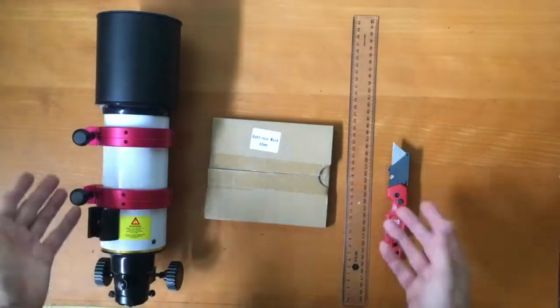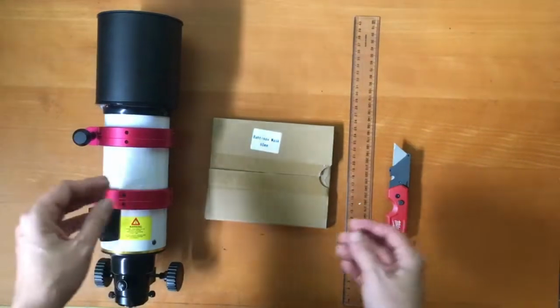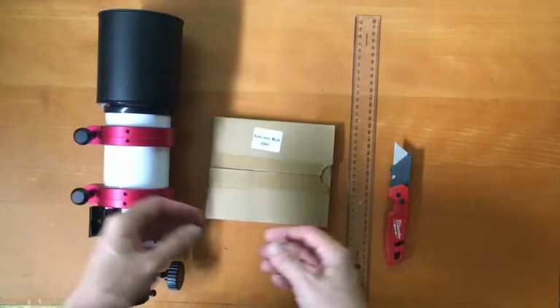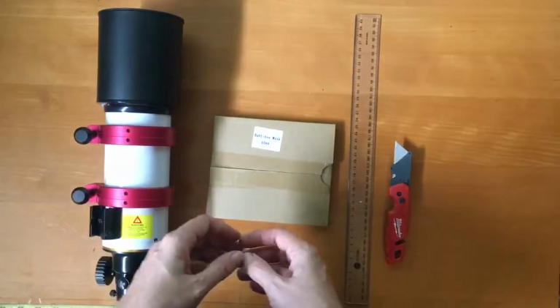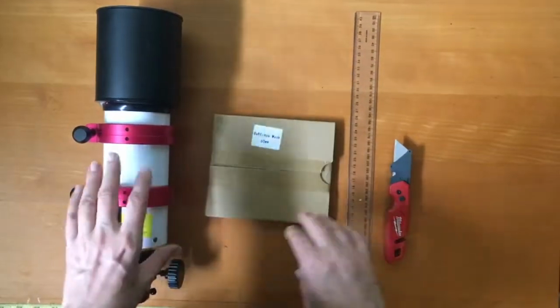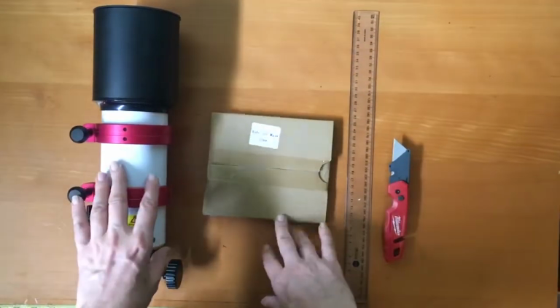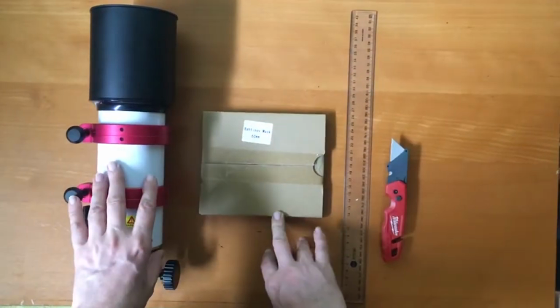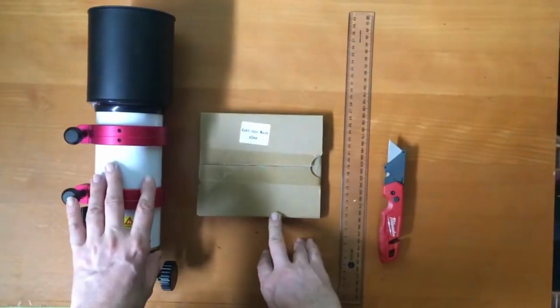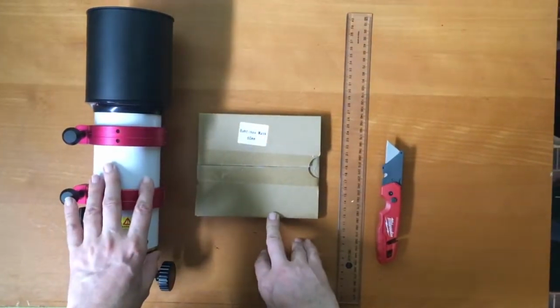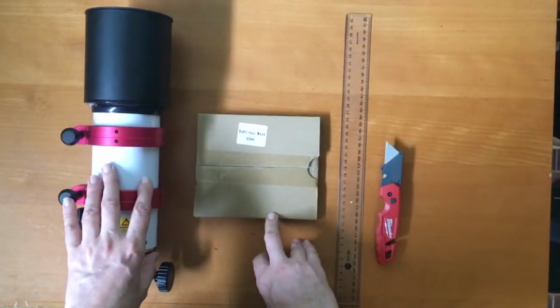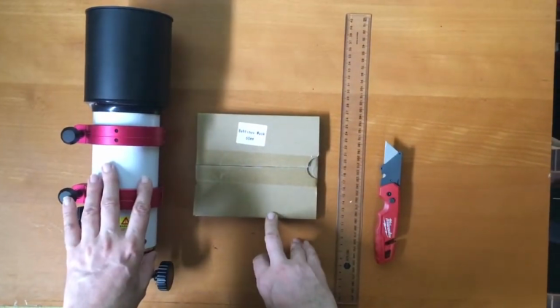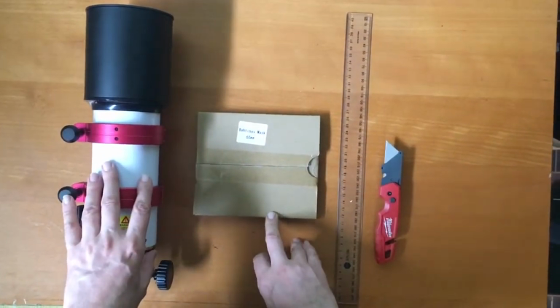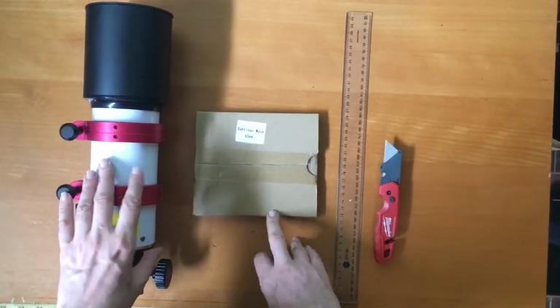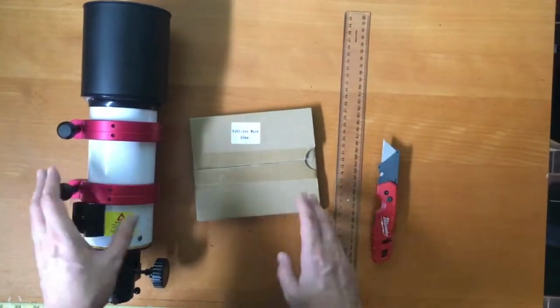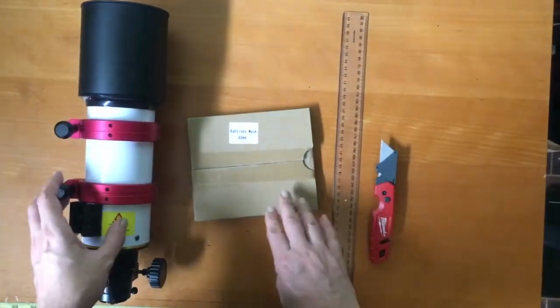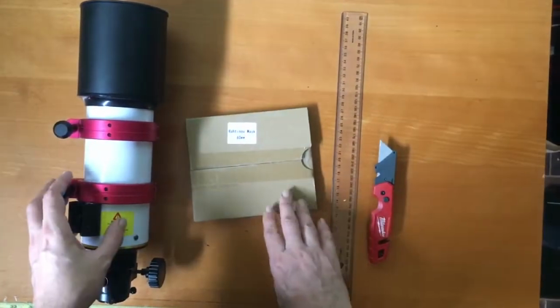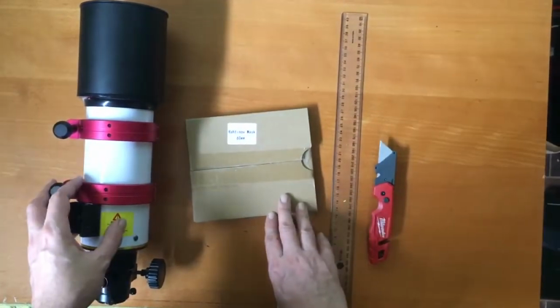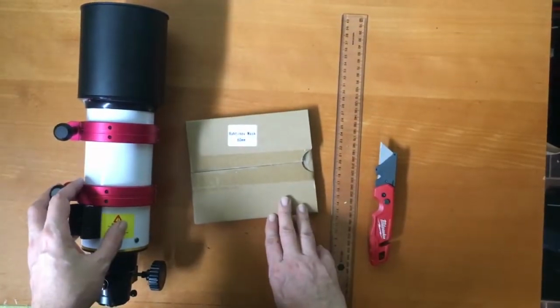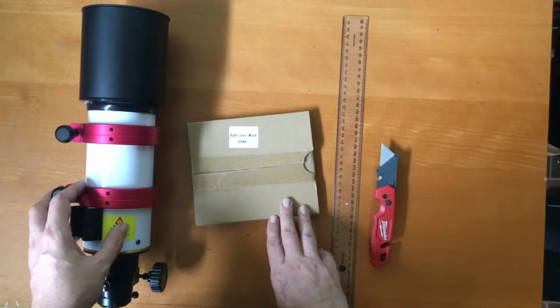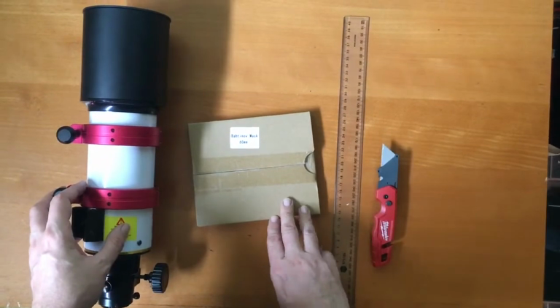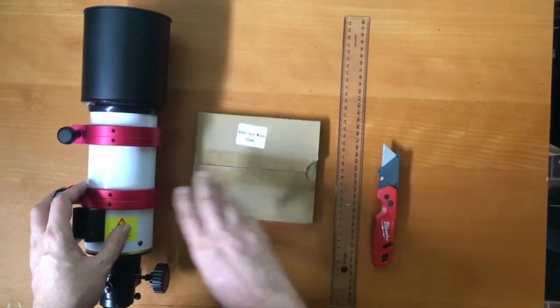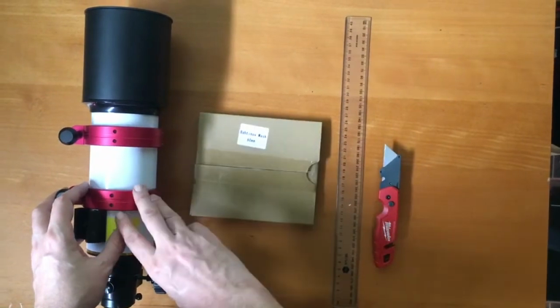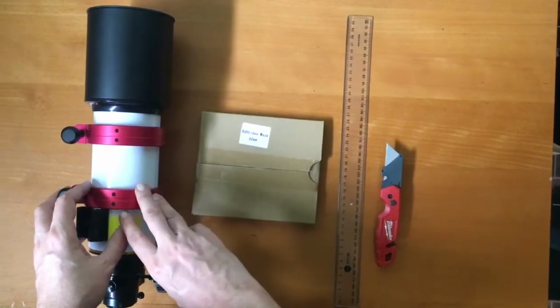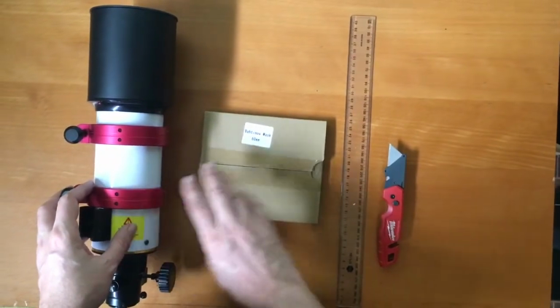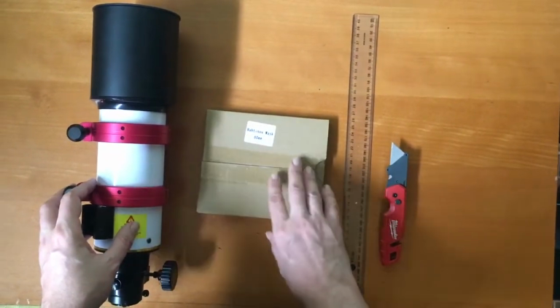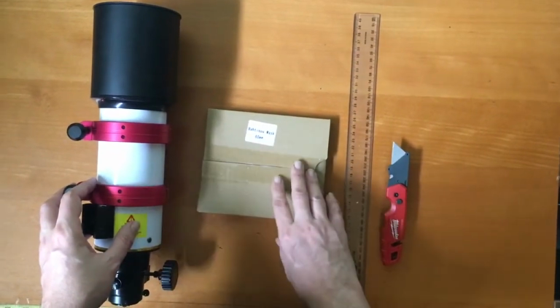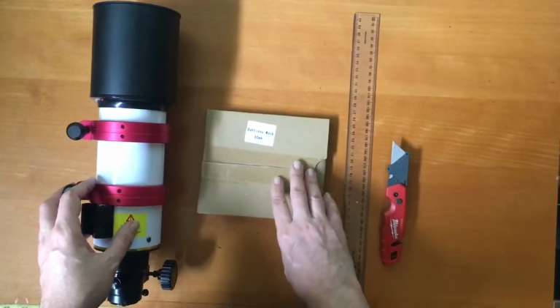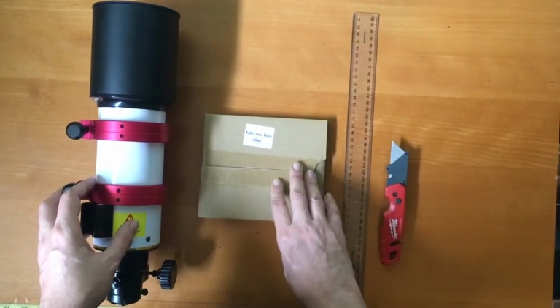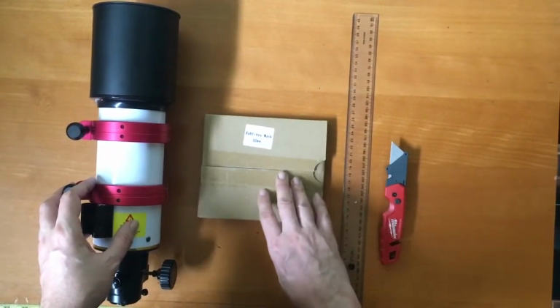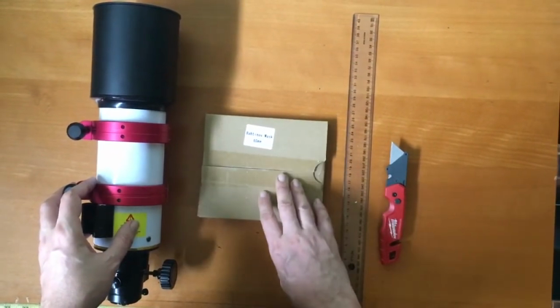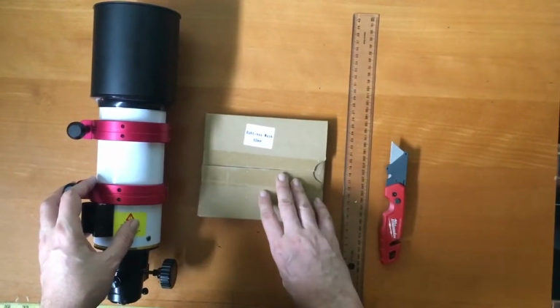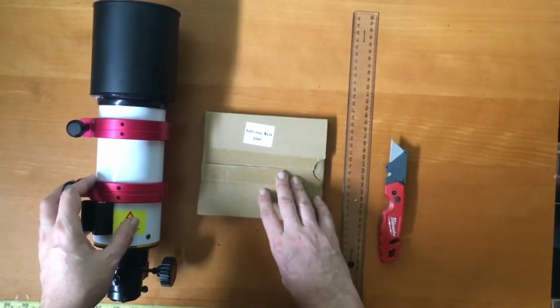Welcome guys to 1300 AstroDog, our channel. Today we're going to explore Bahtinov masks and how to affix them to a refractor and also what size to get.